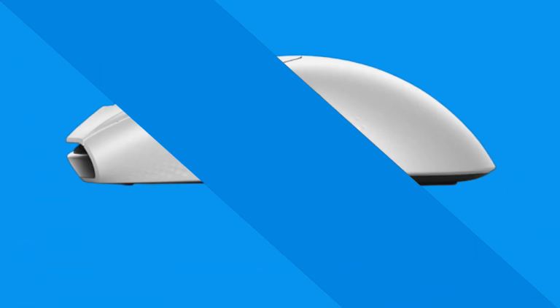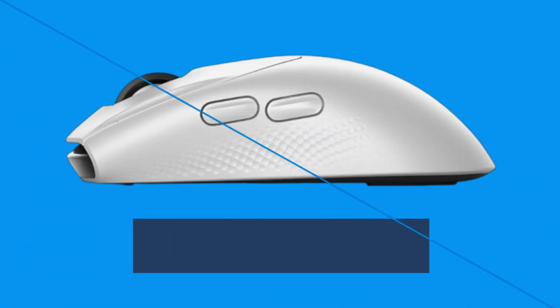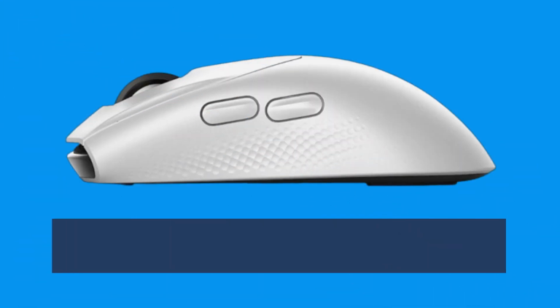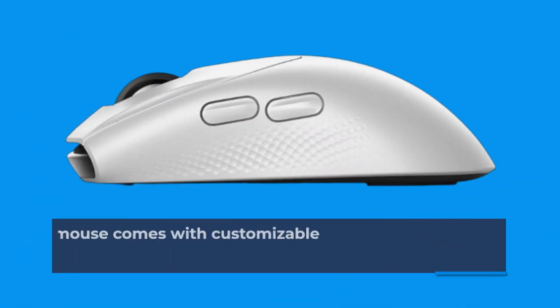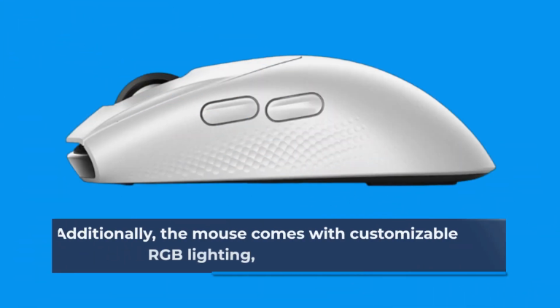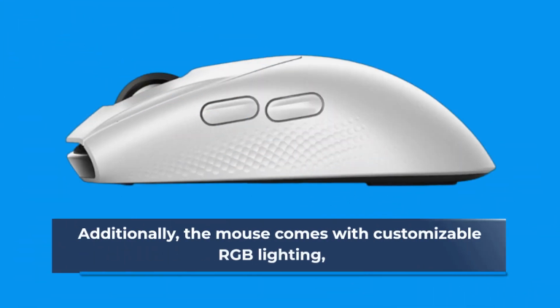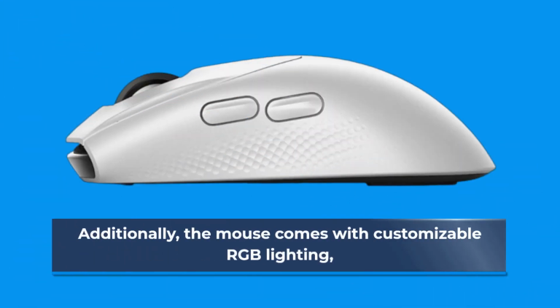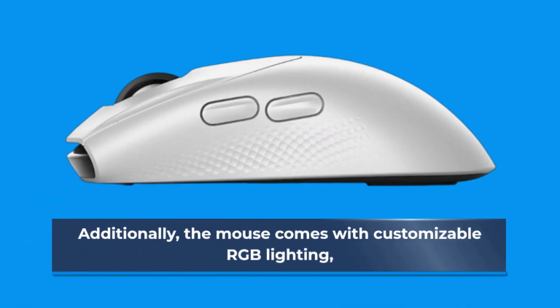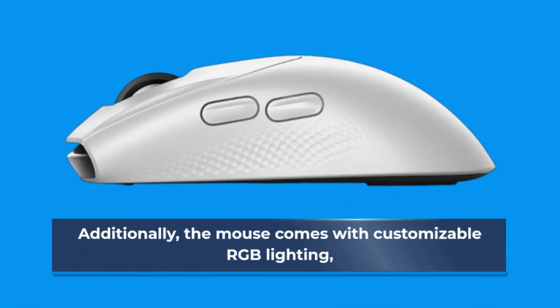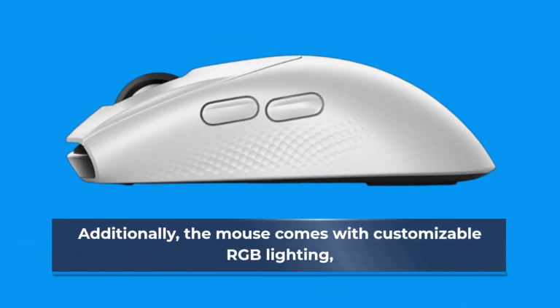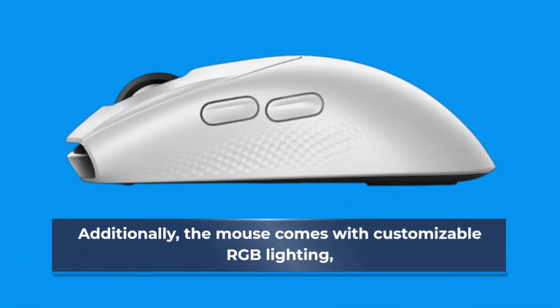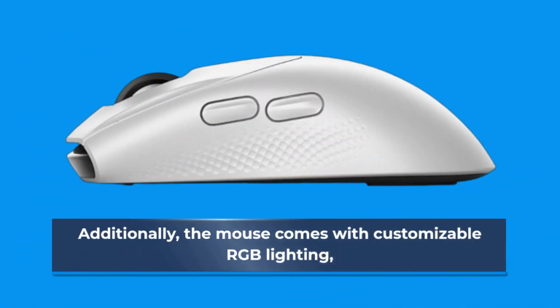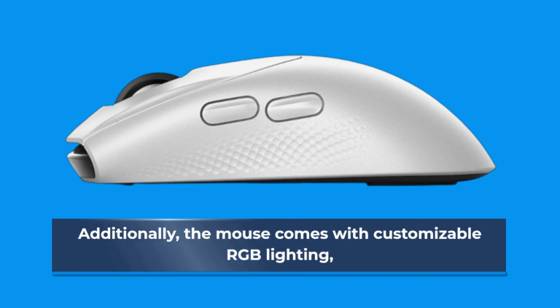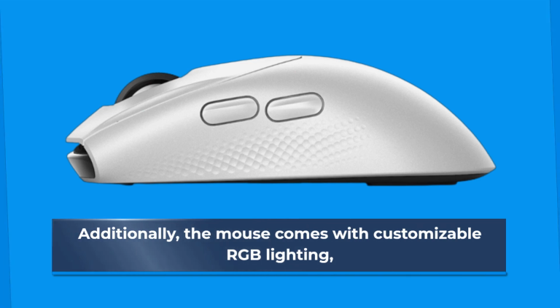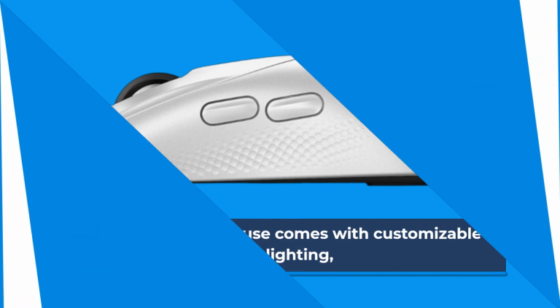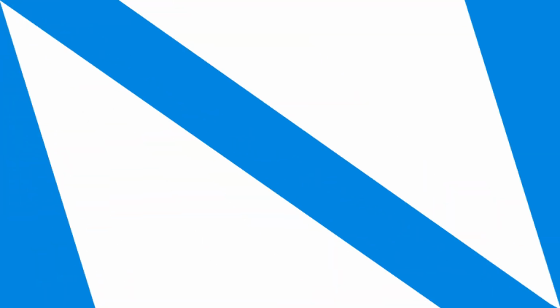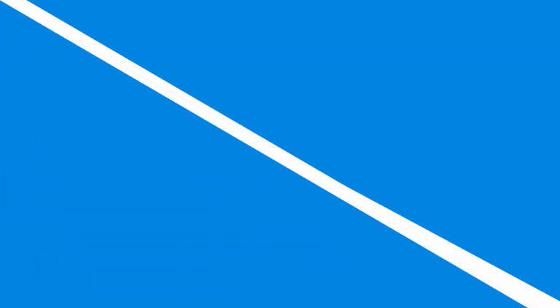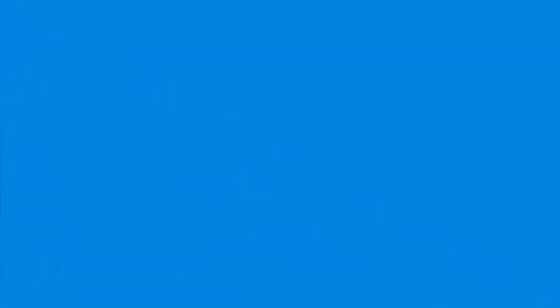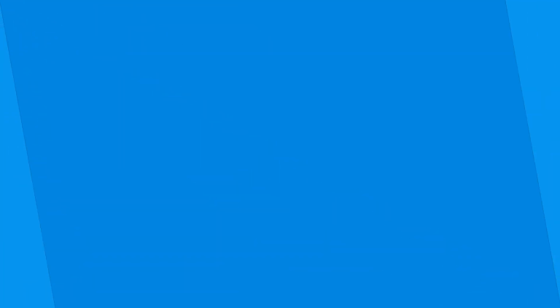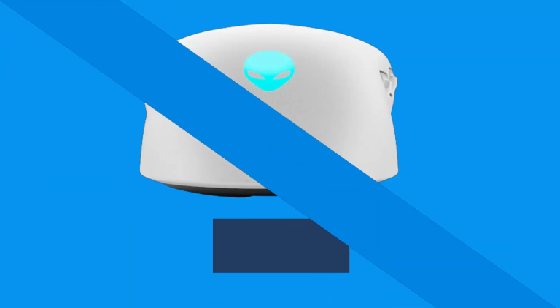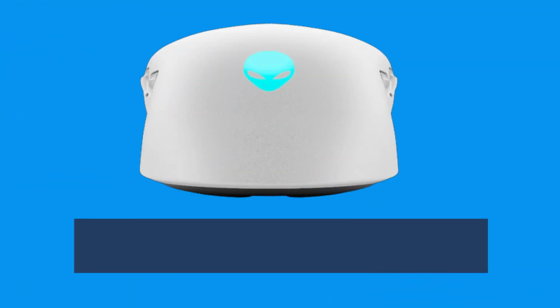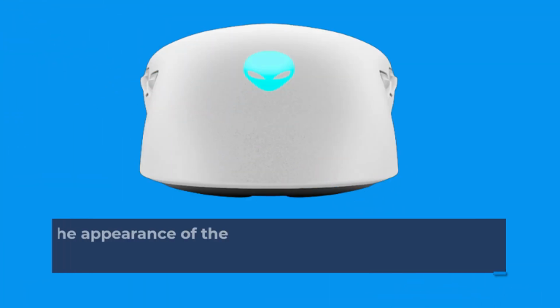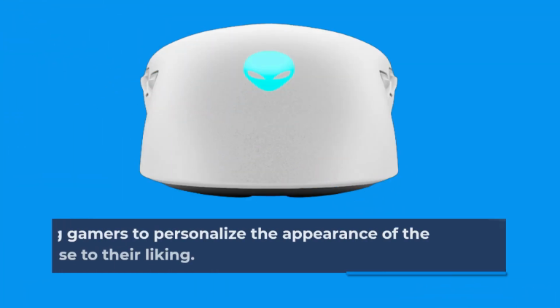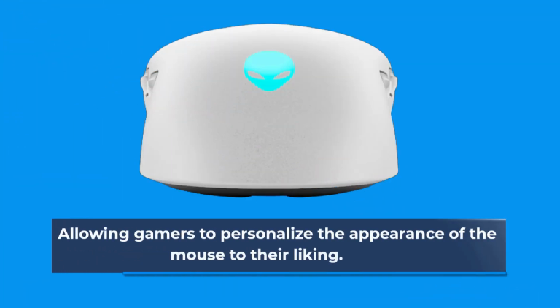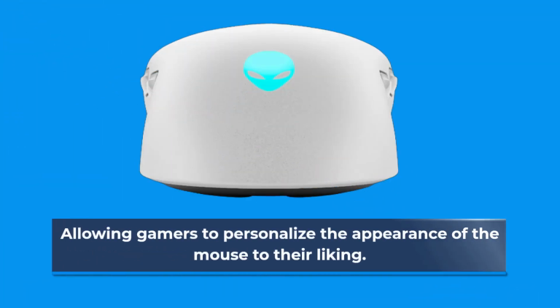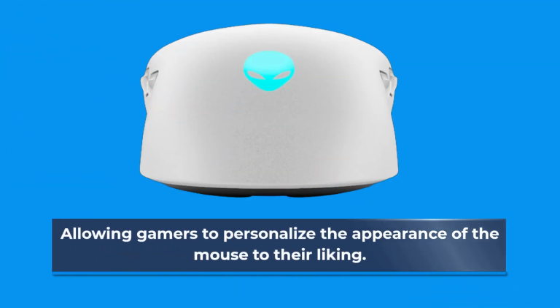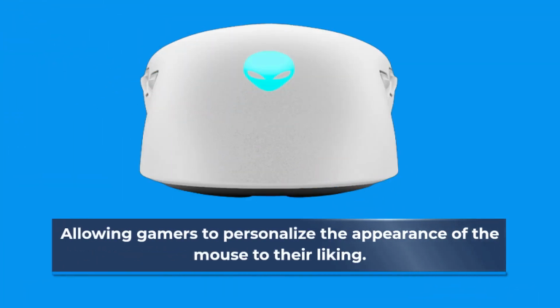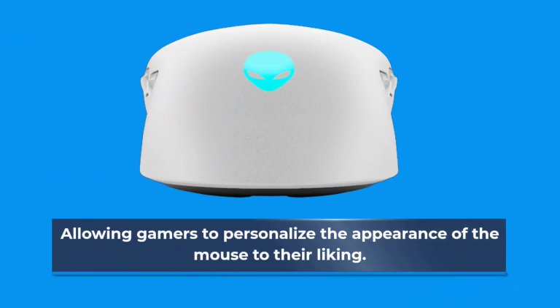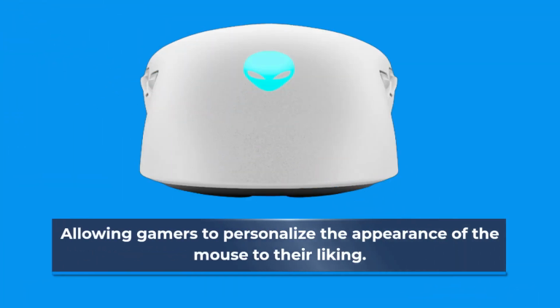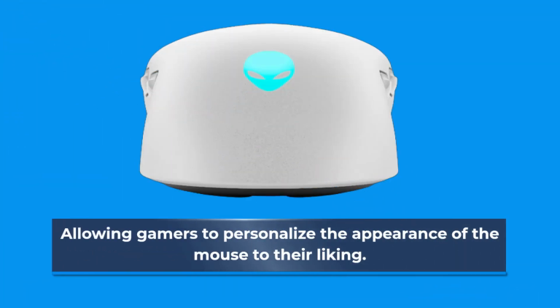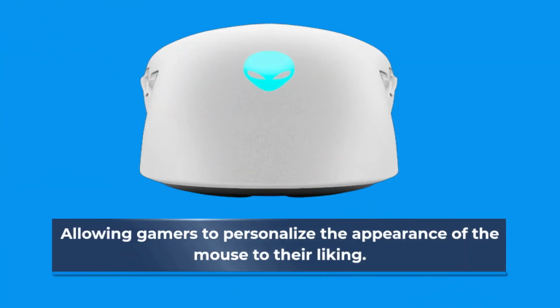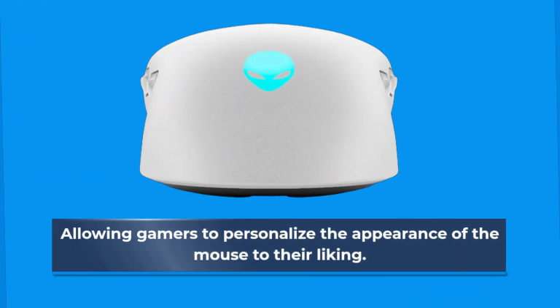Additionally, the mouse comes with customizable RGB lighting, allowing gamers to personalize the appearance of the mouse to their liking.